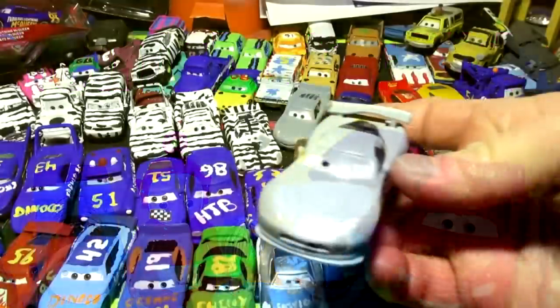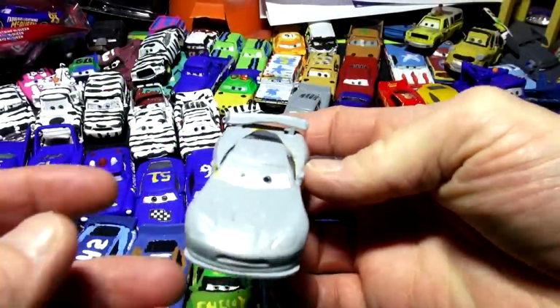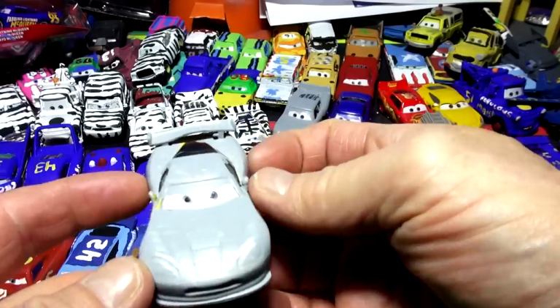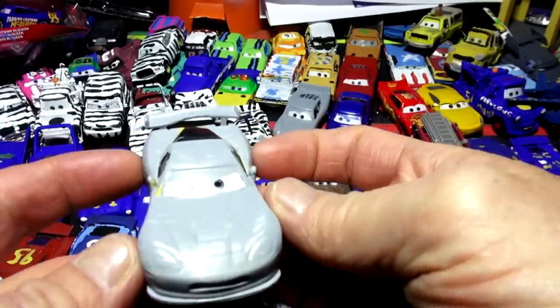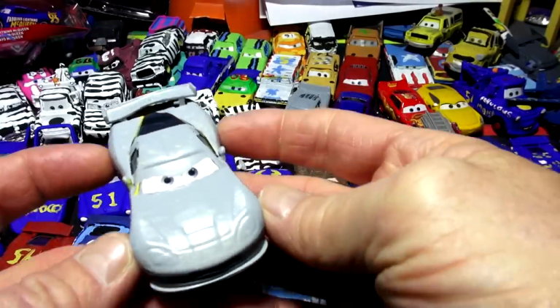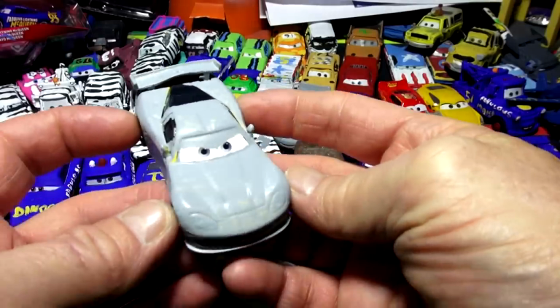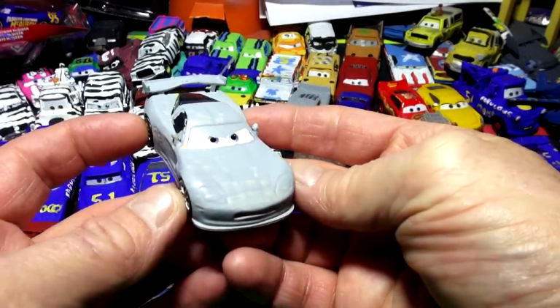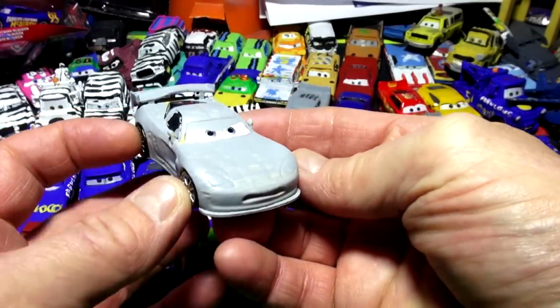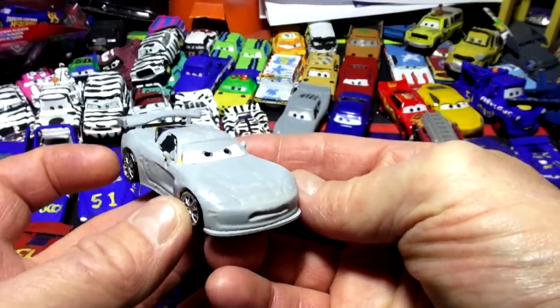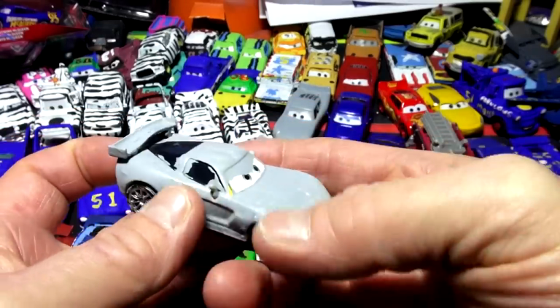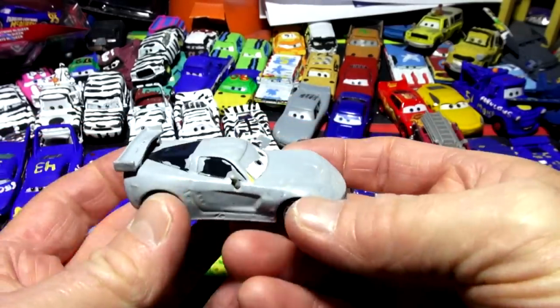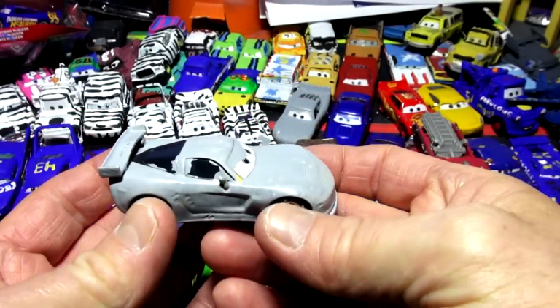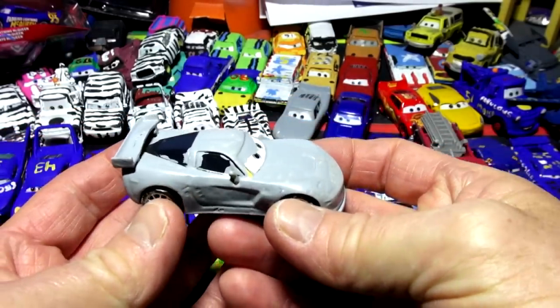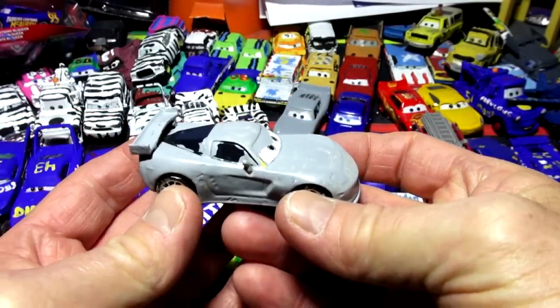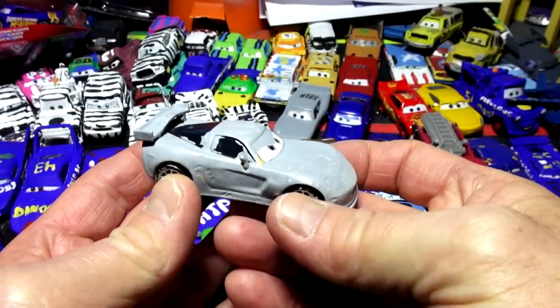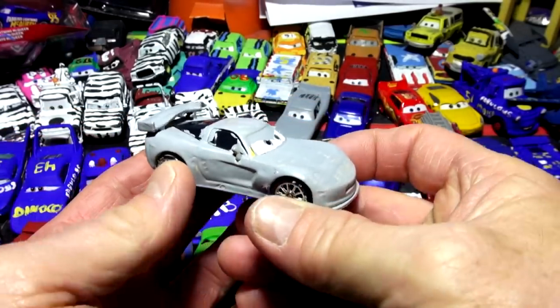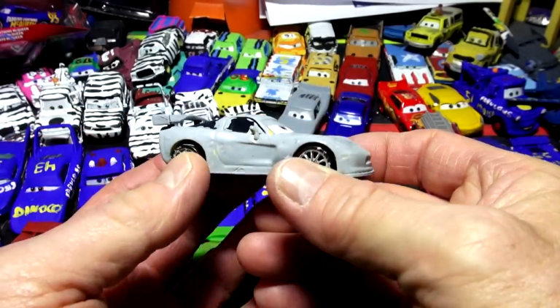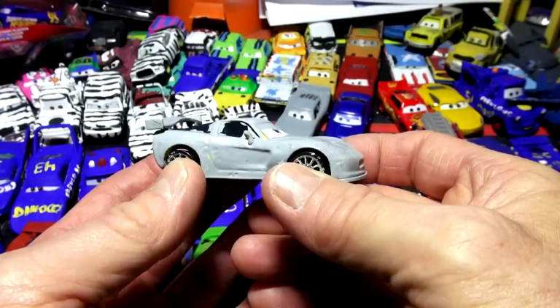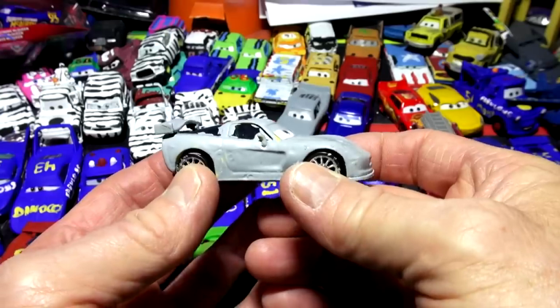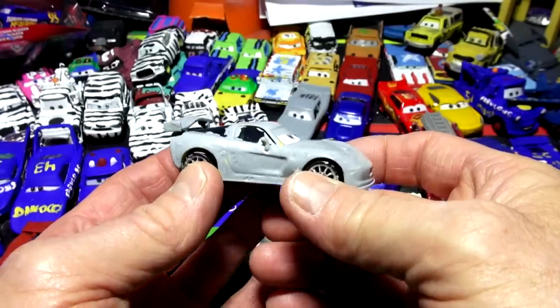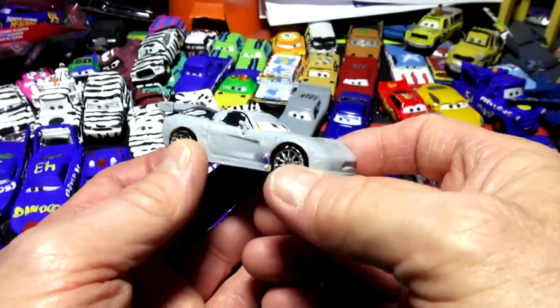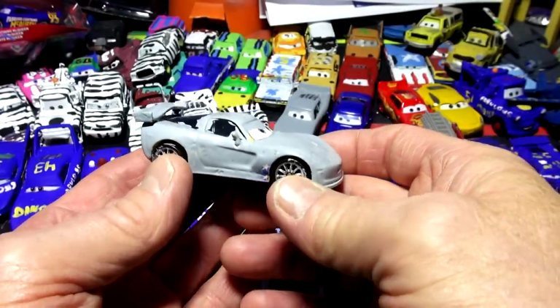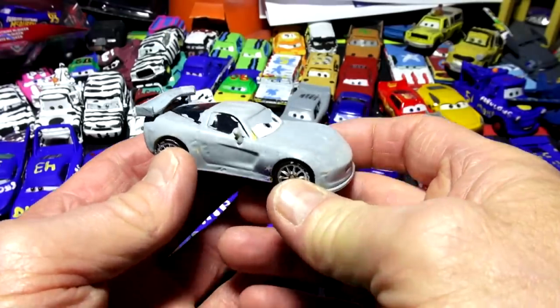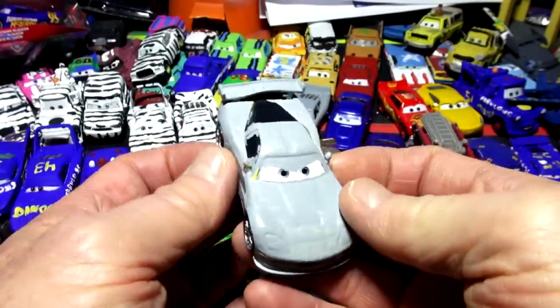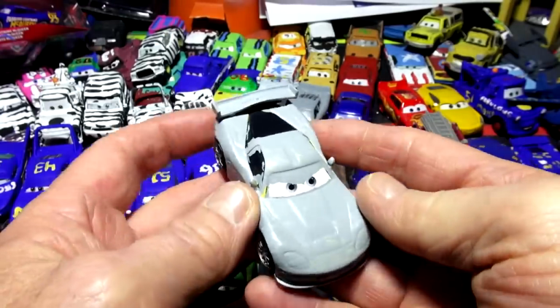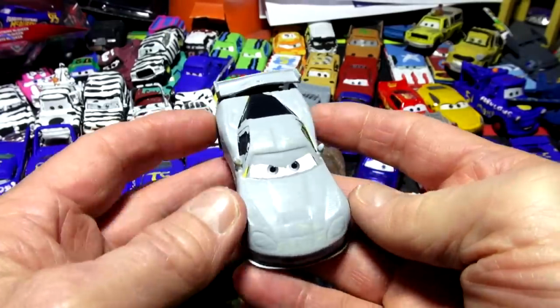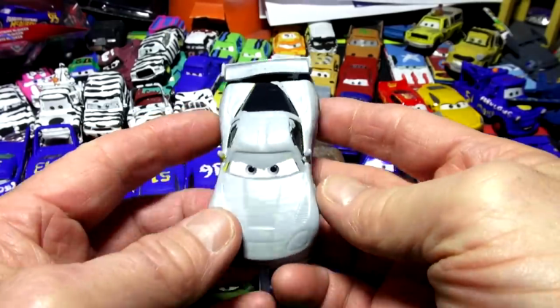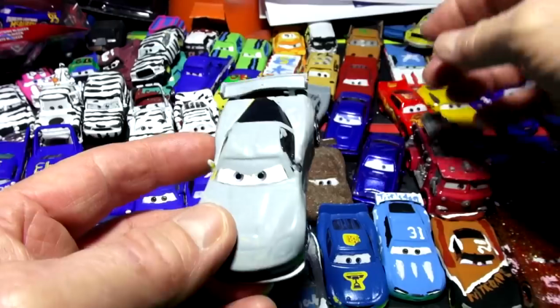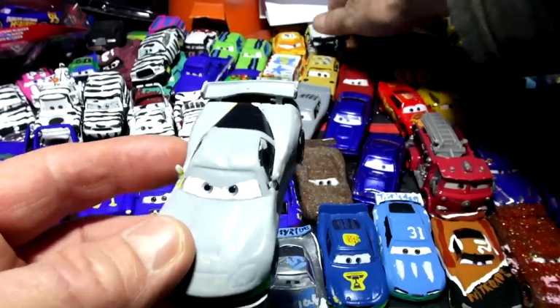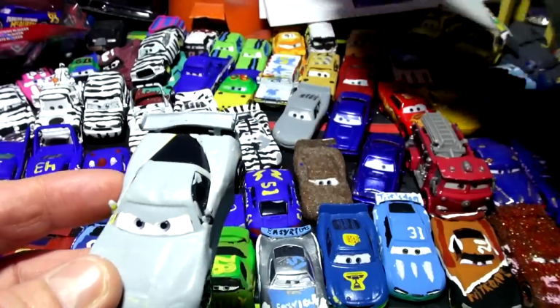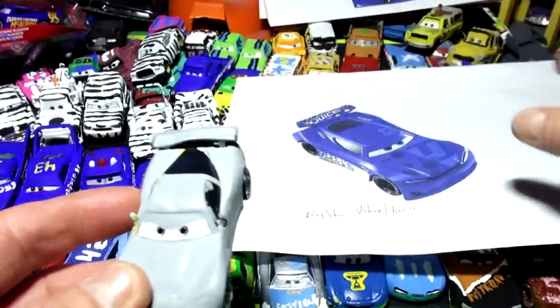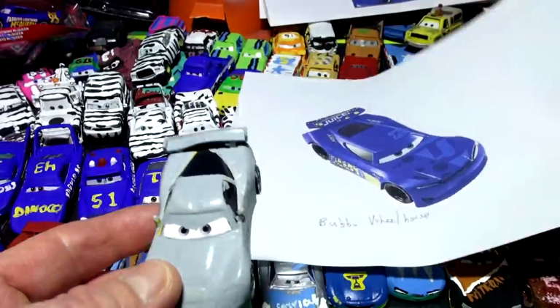Hi folks, welcome back to Kid Friendly Videos. We're going to continue on with a video we made the other day. We did a video on how you can learn to paint these toy cars yourself — a whole video dedicated to how to paint, what paint brushes to use, and everything. And we're going to do Bubba Wheelhouse today.